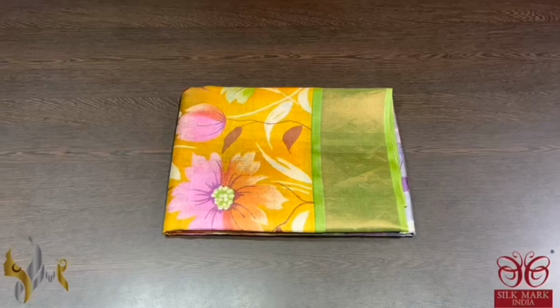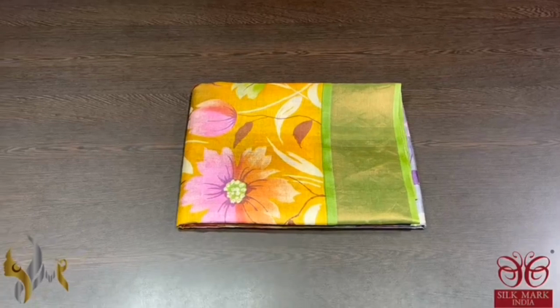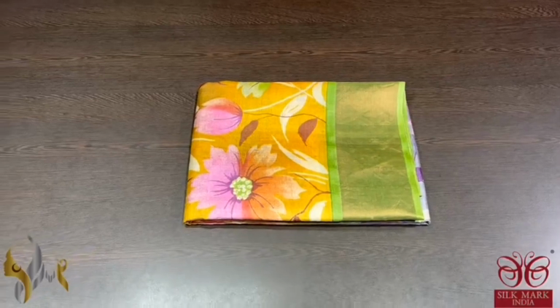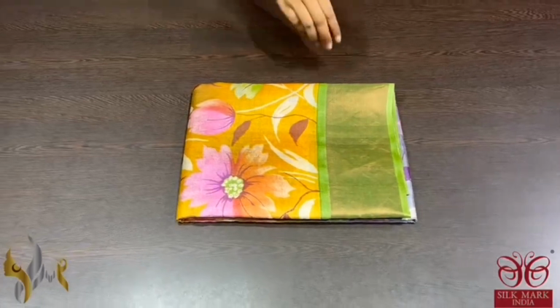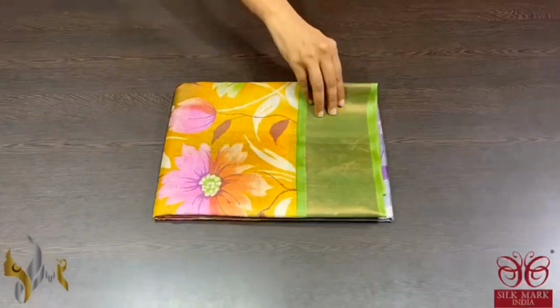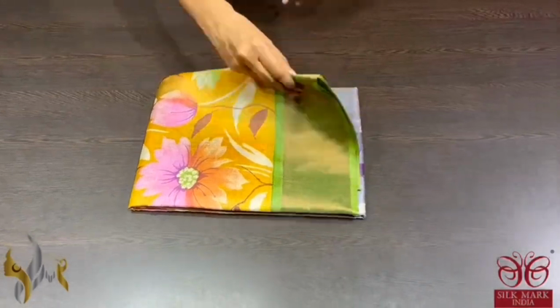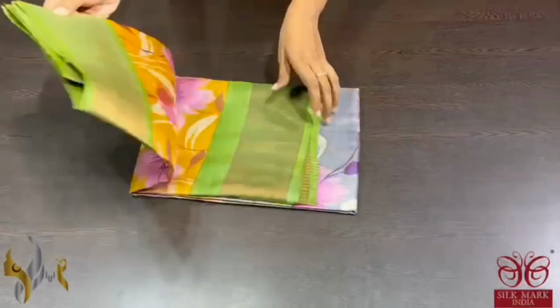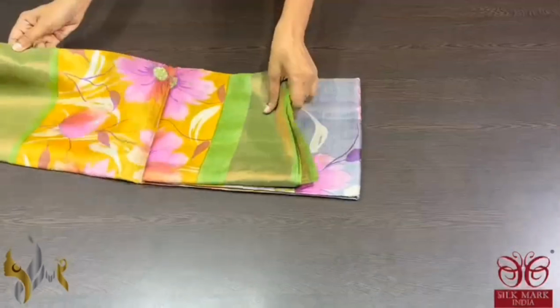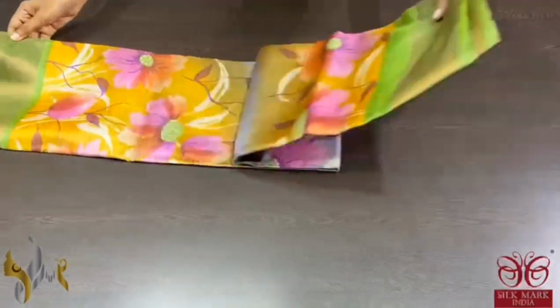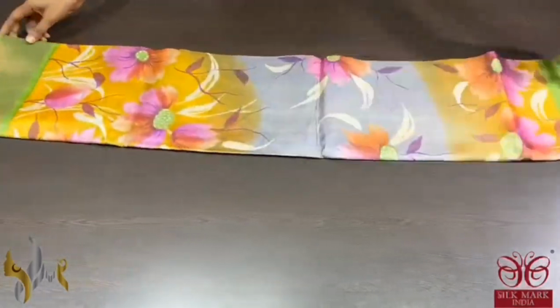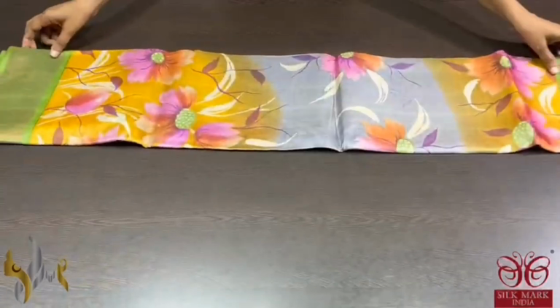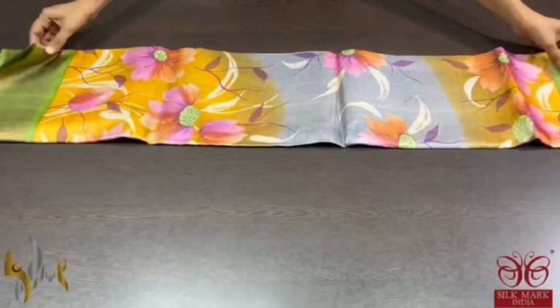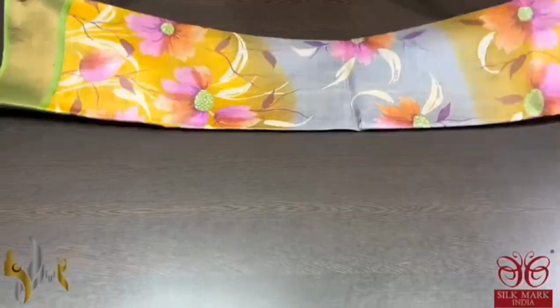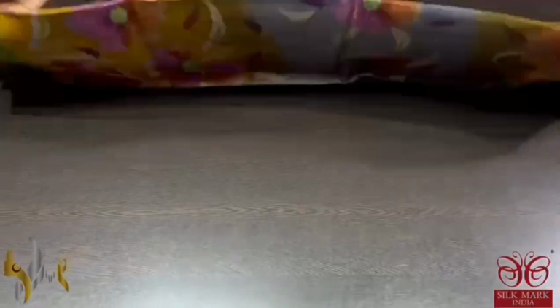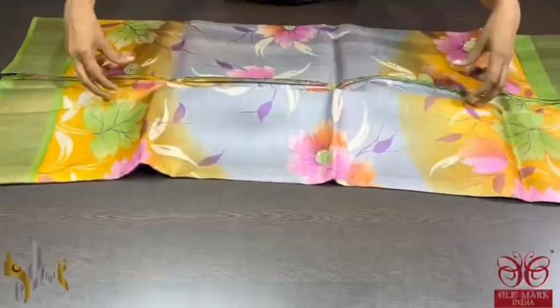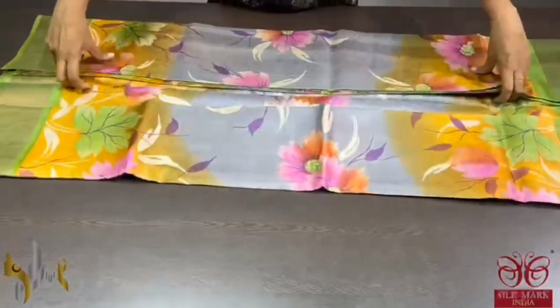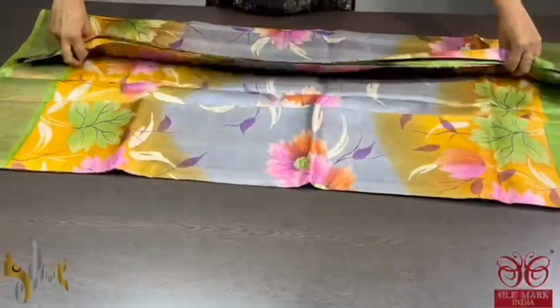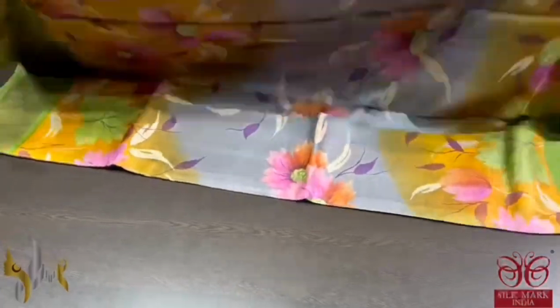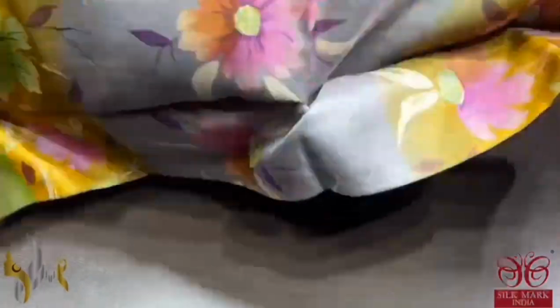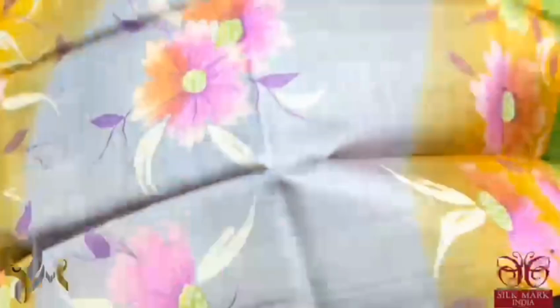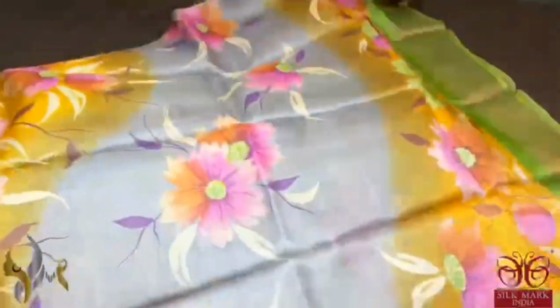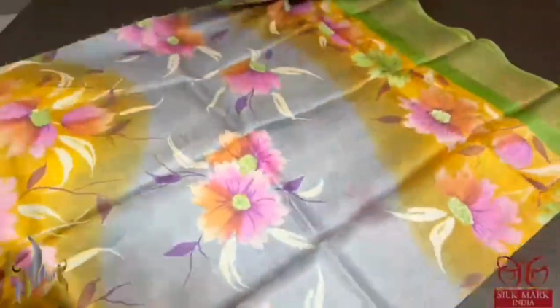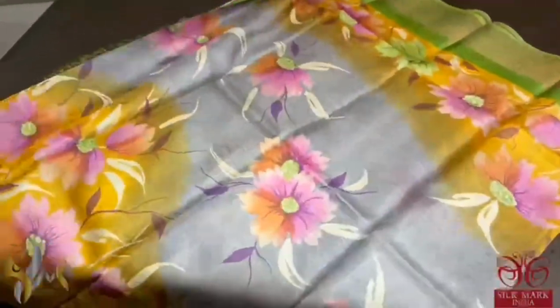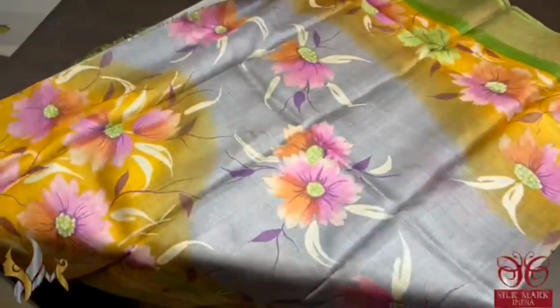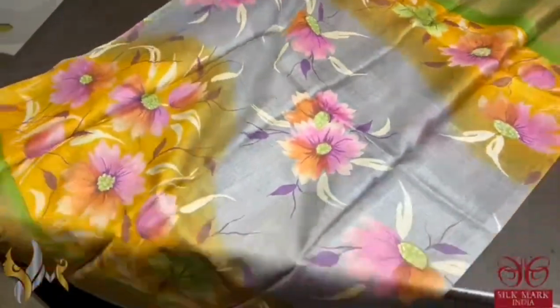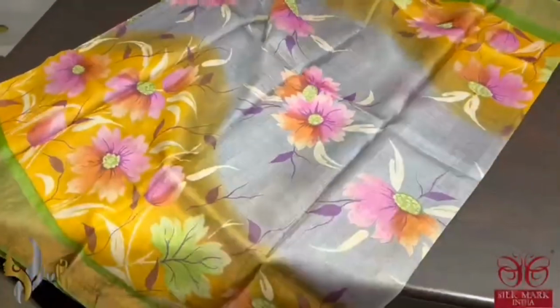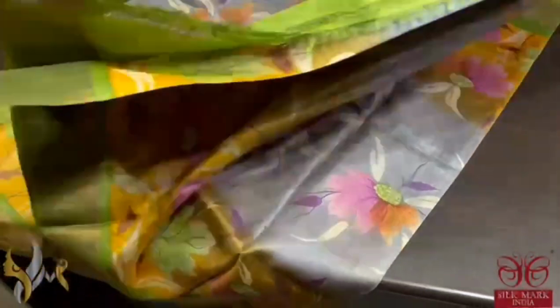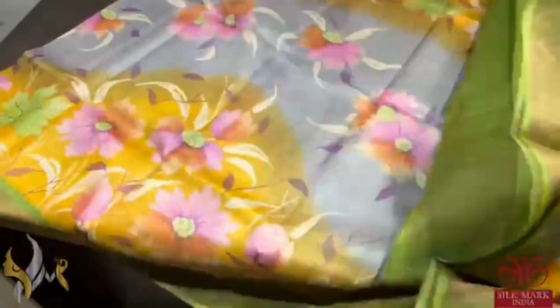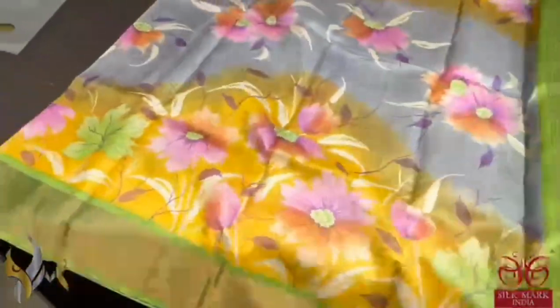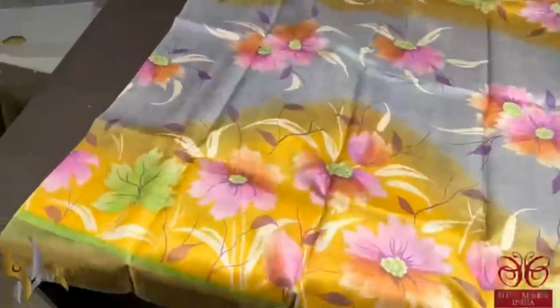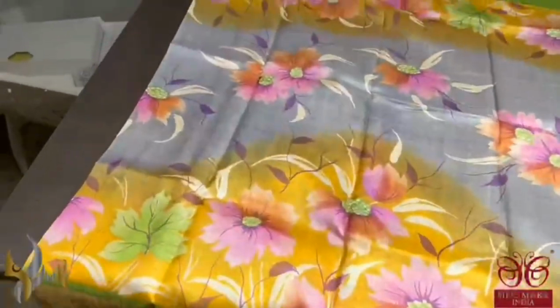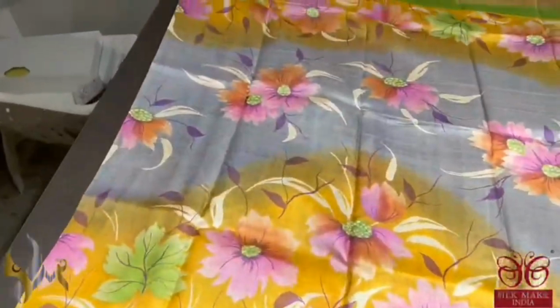Pure tassel silk saree, hand painted — a very beautiful combination of colors, a multi-color beautiful saree.